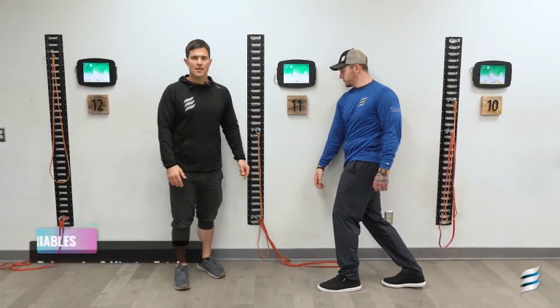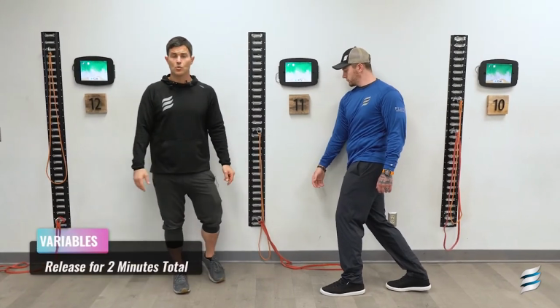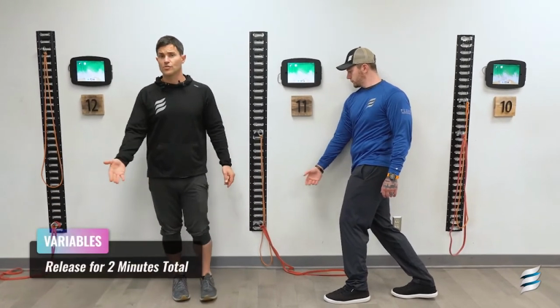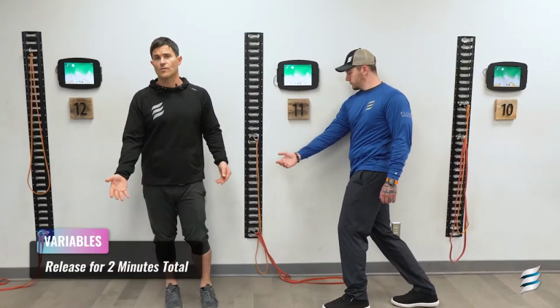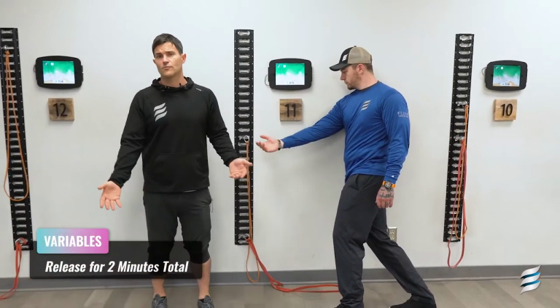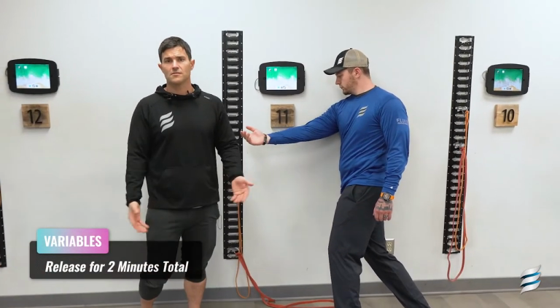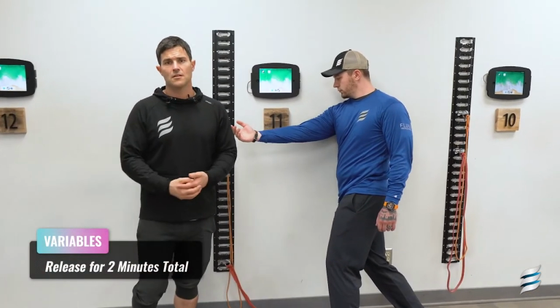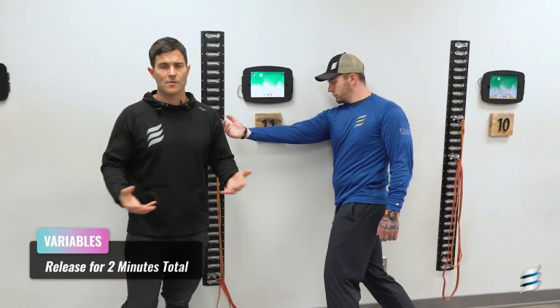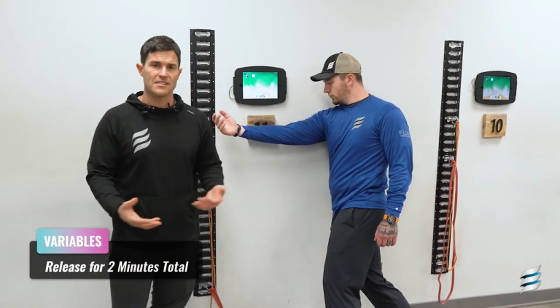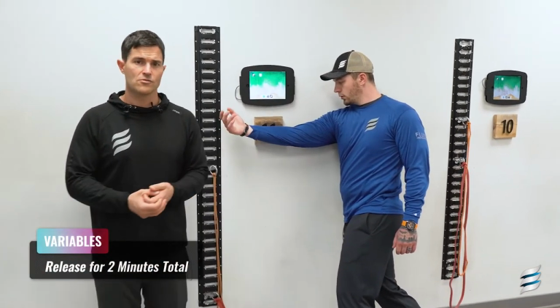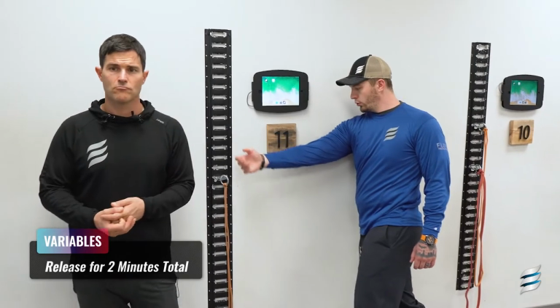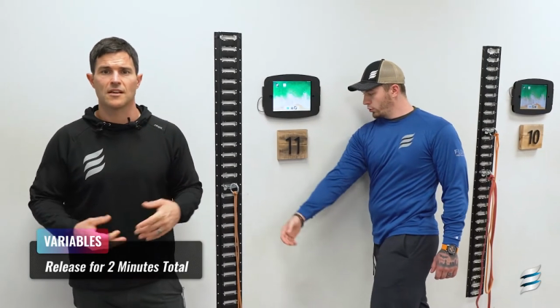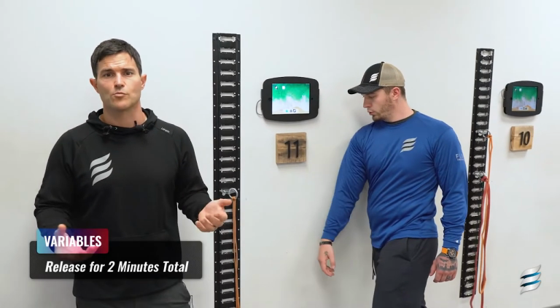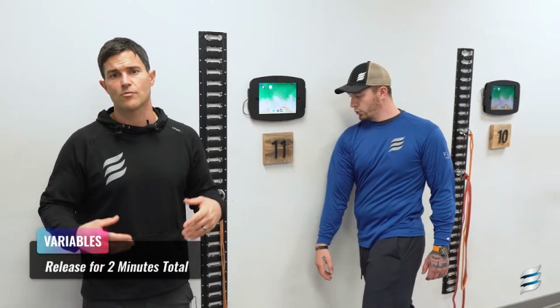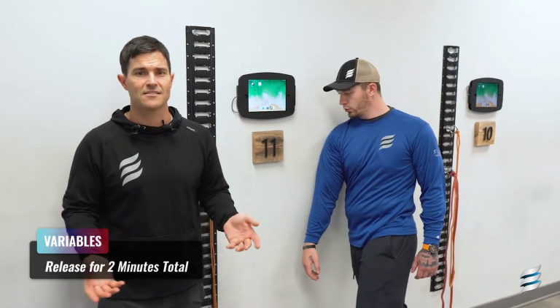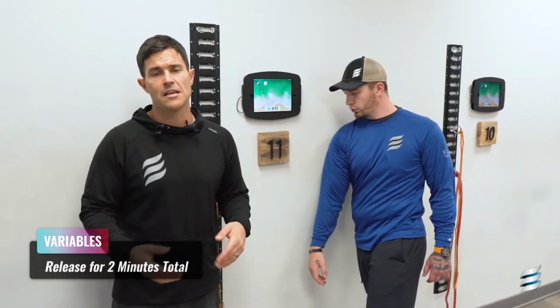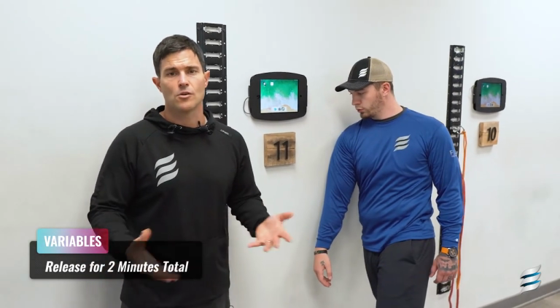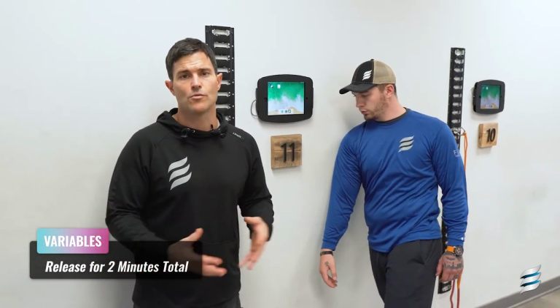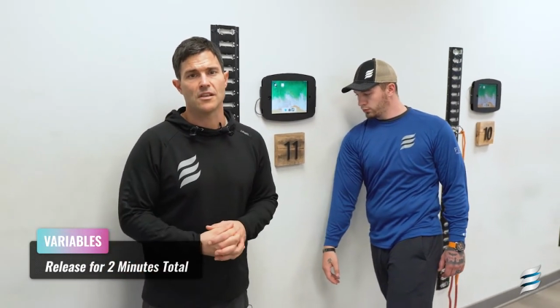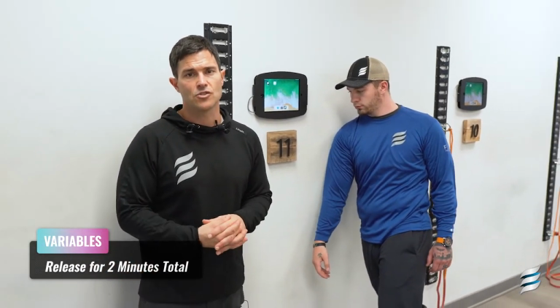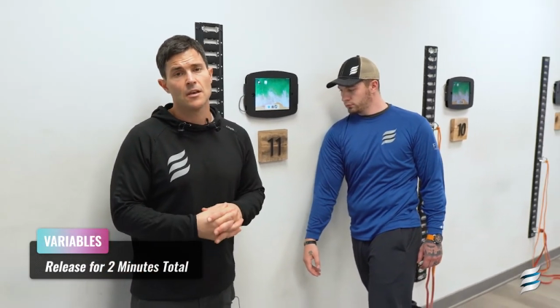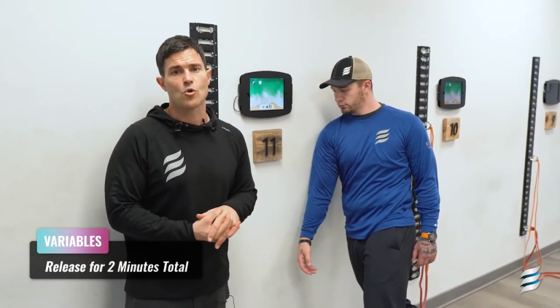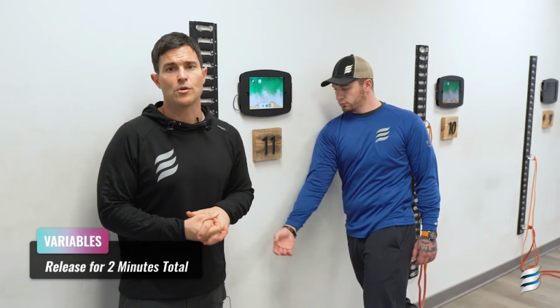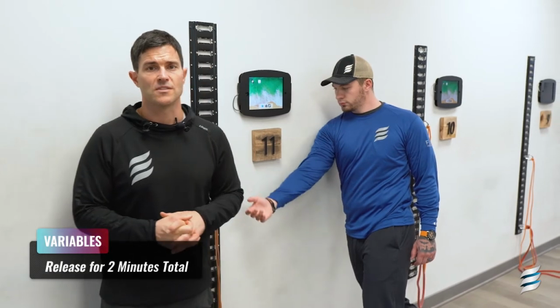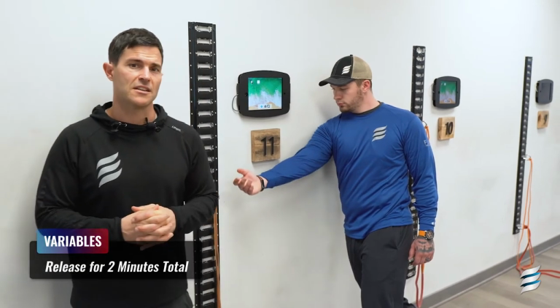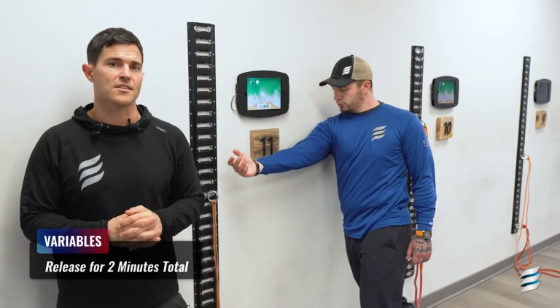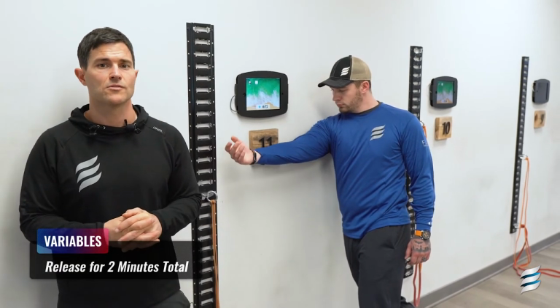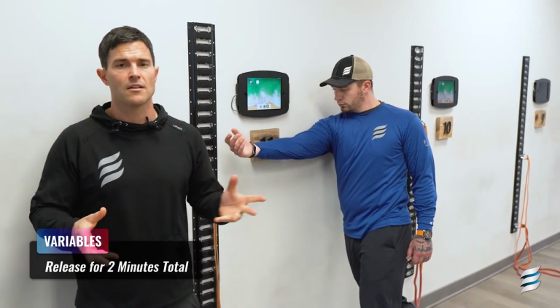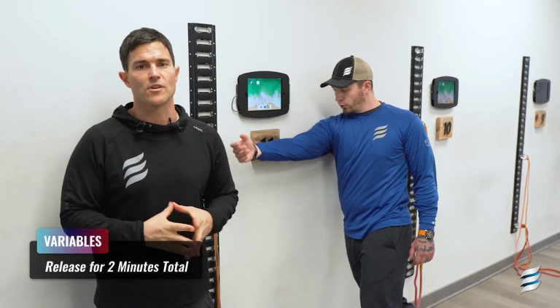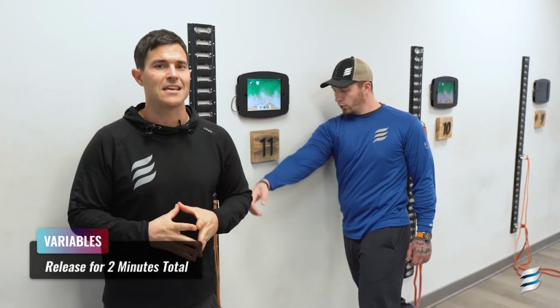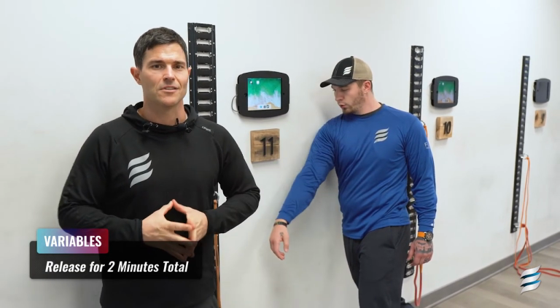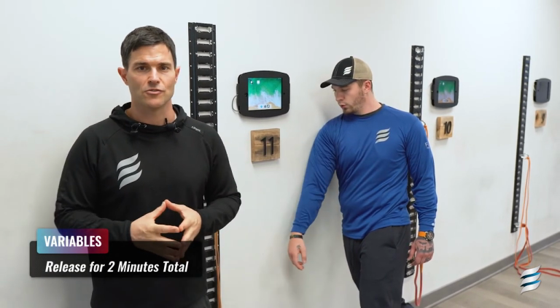As usual, we would start with the passive release — it takes about 30 seconds or so. Take a nice deep breath, relax it, and then go through the articulation. We normally would go through six to ten breathing cycles, and that would bring us to the end of teres major.